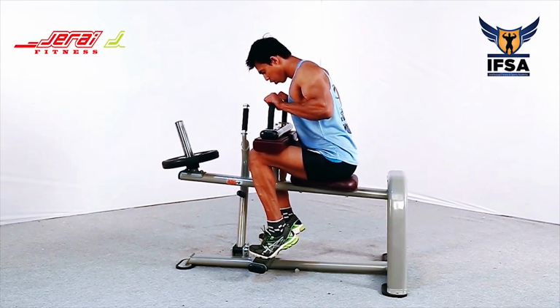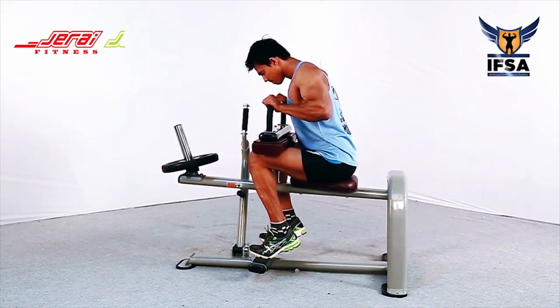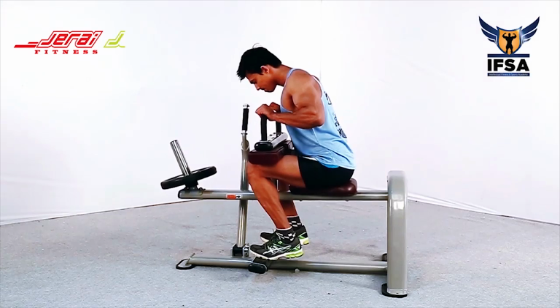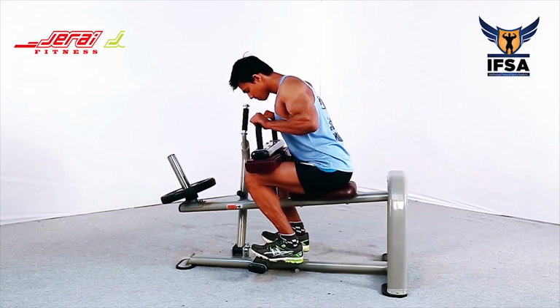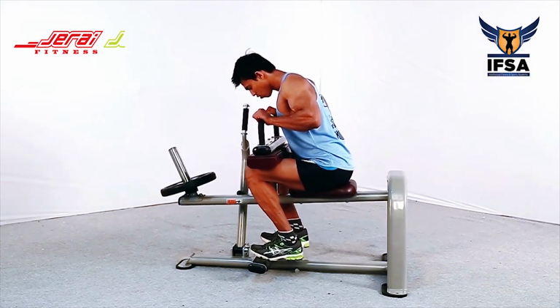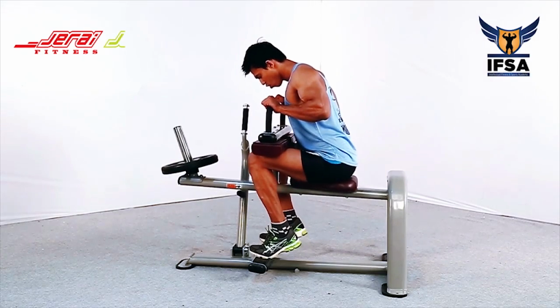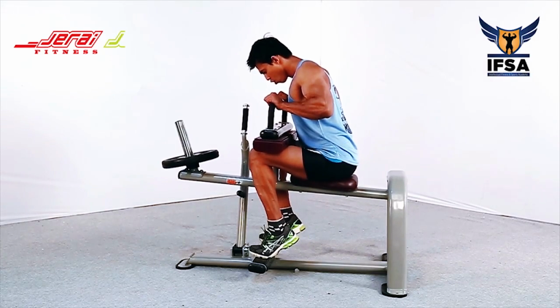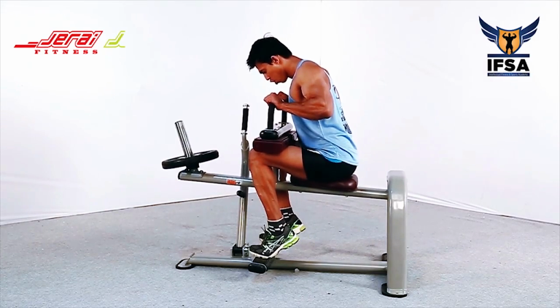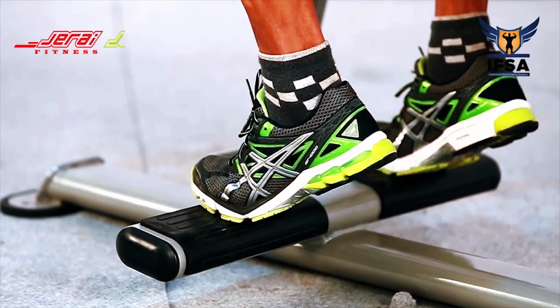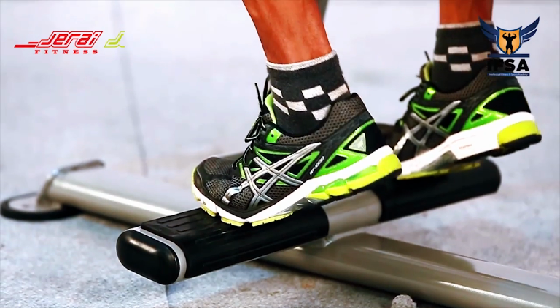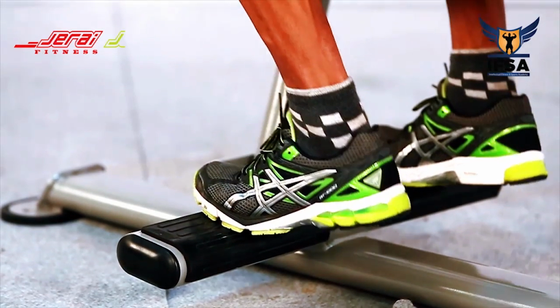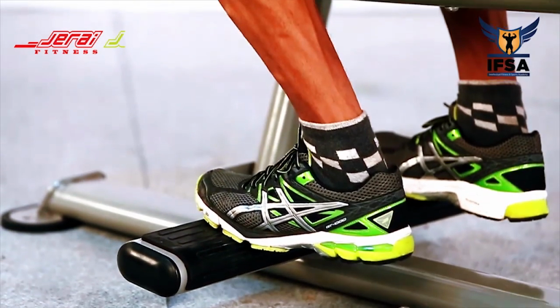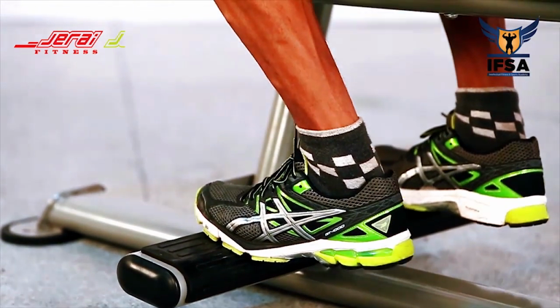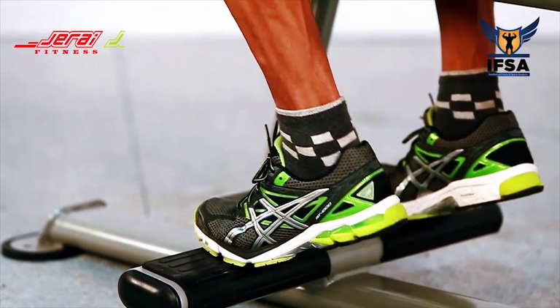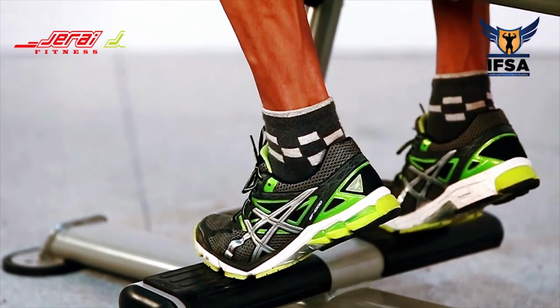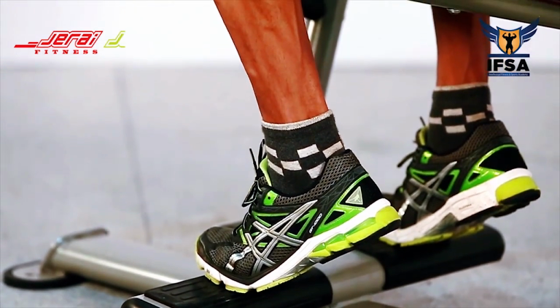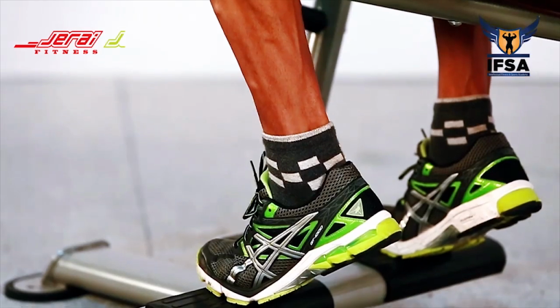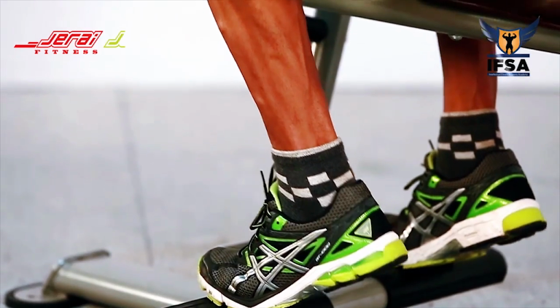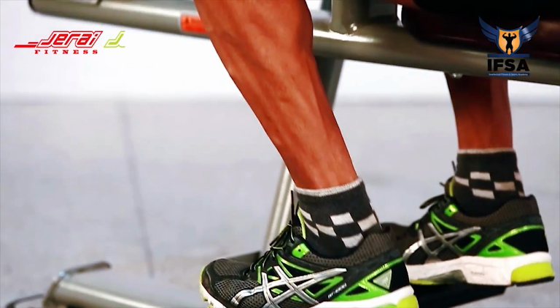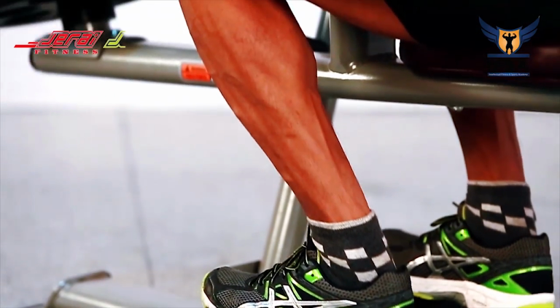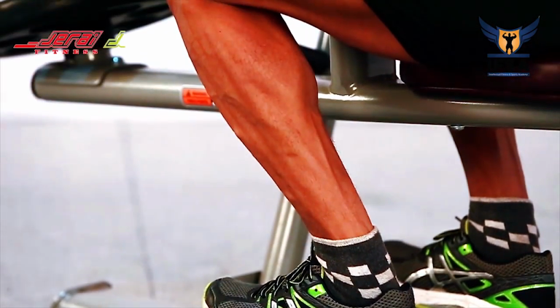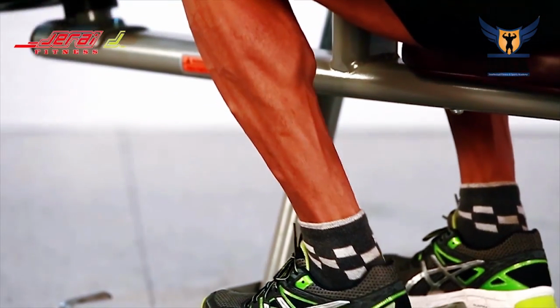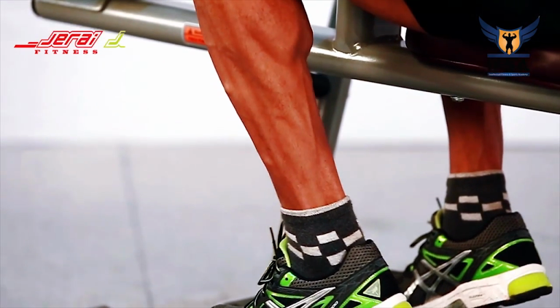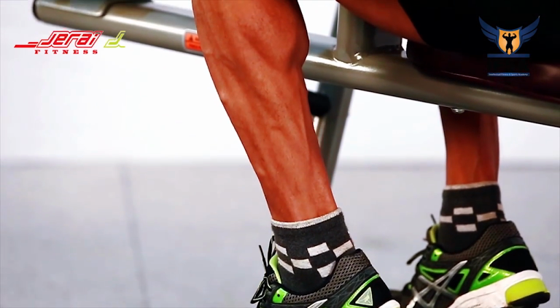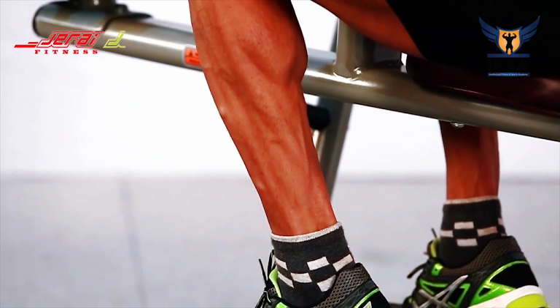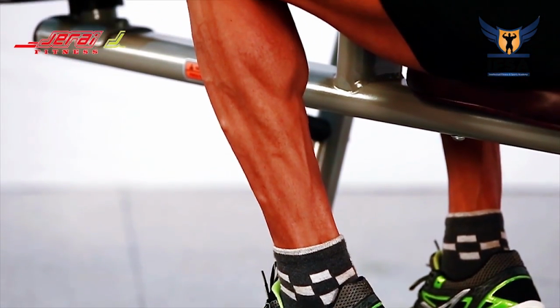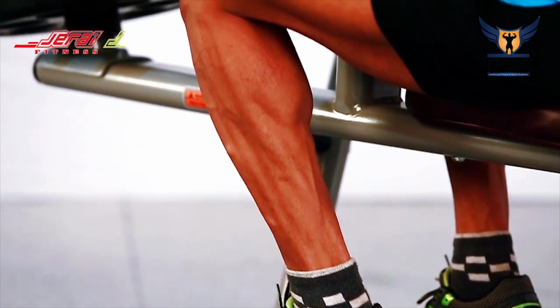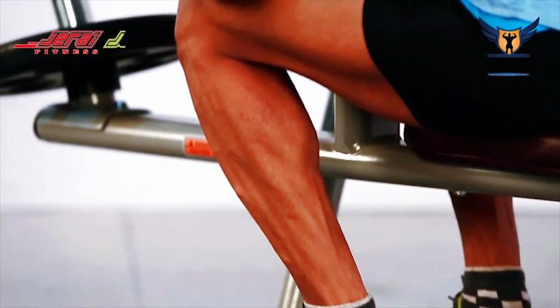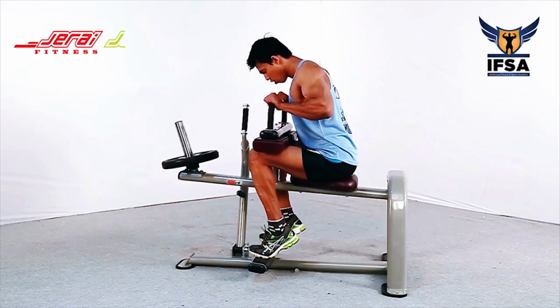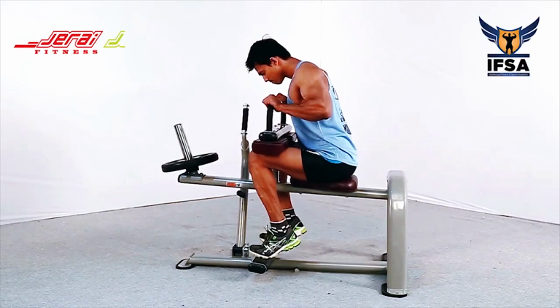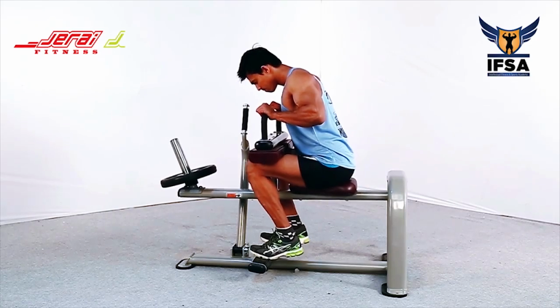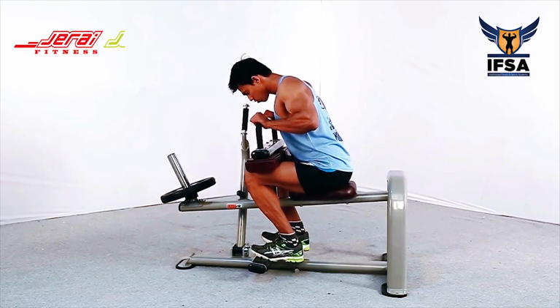Lift the weight up, plantar flexing your ankle. Bring the heels down slightly below parallel and push the weight out.